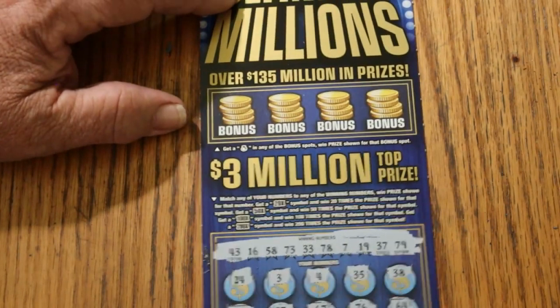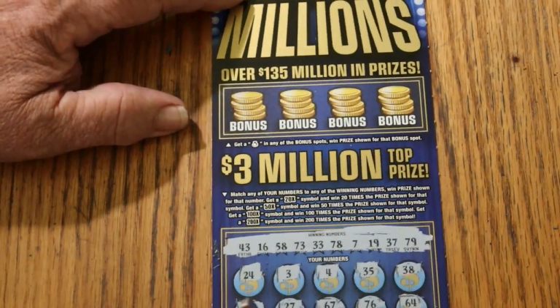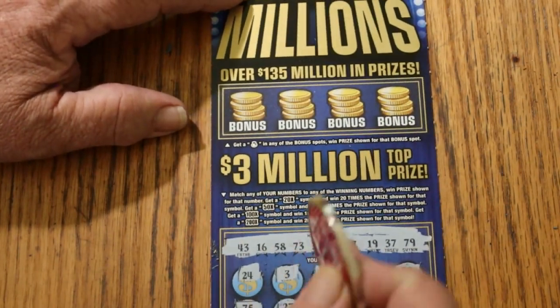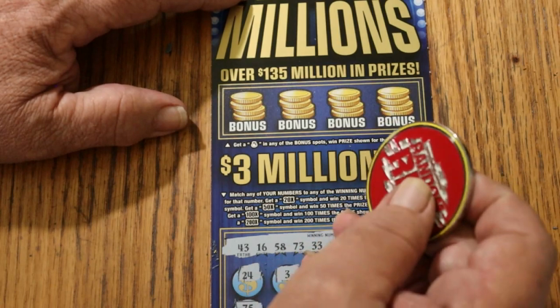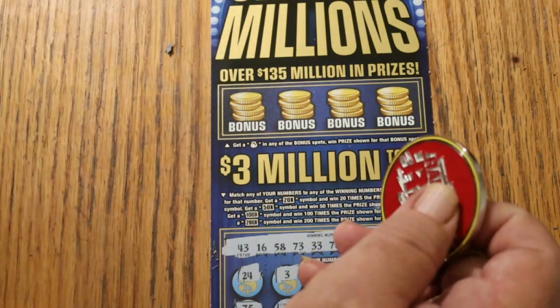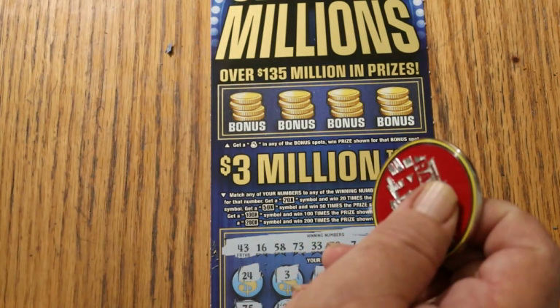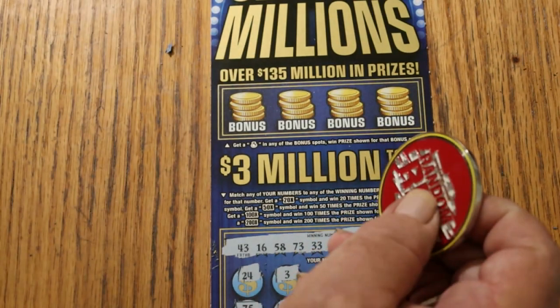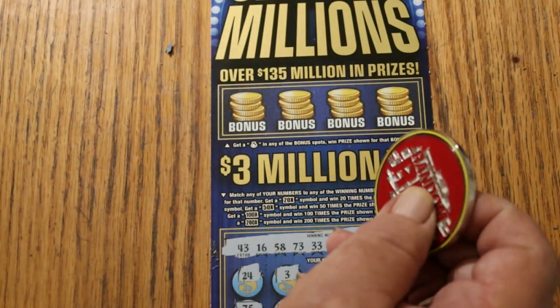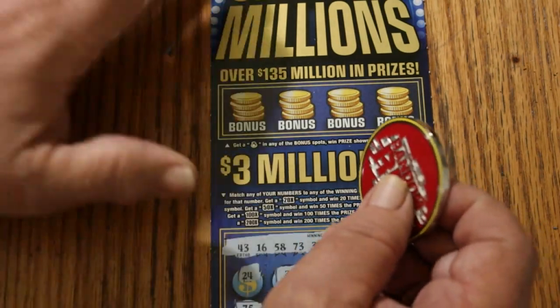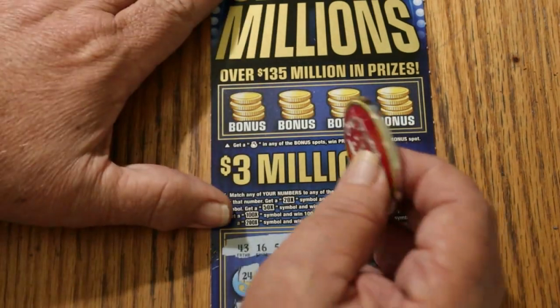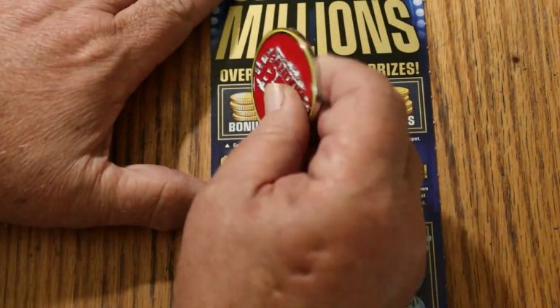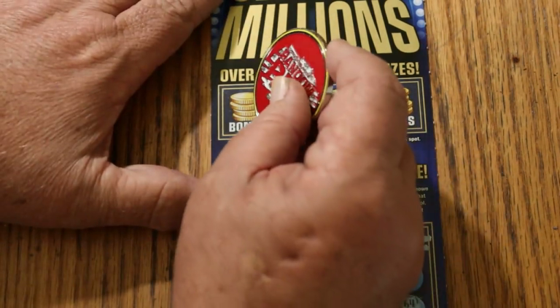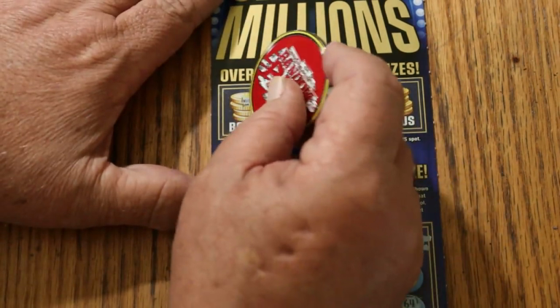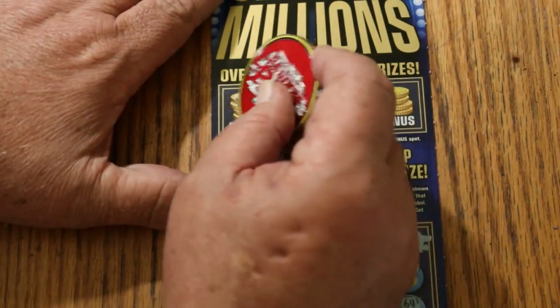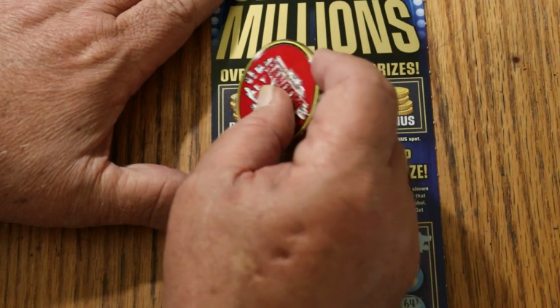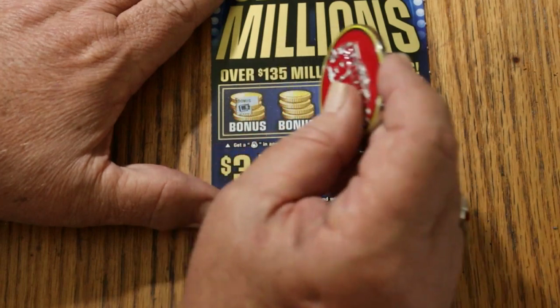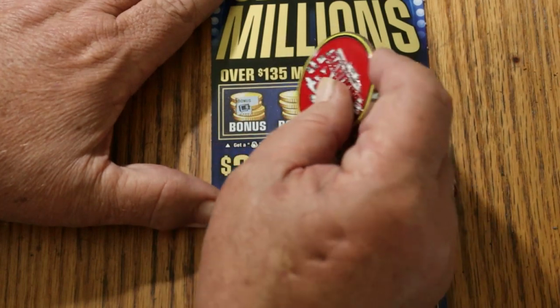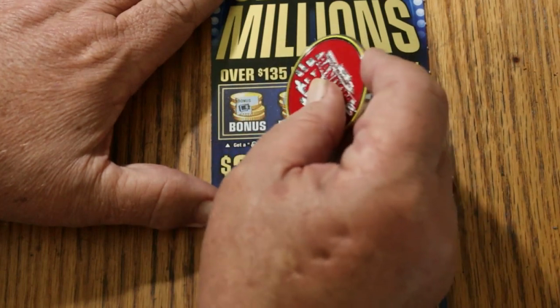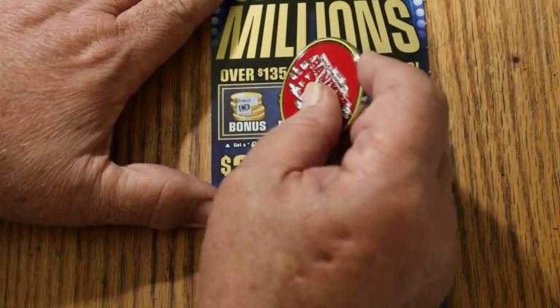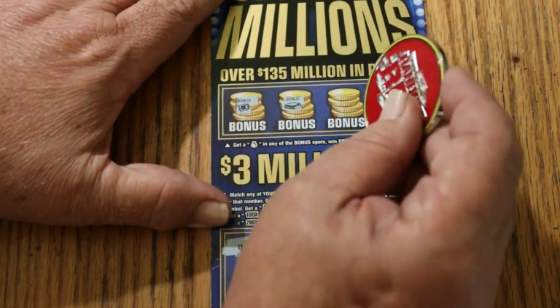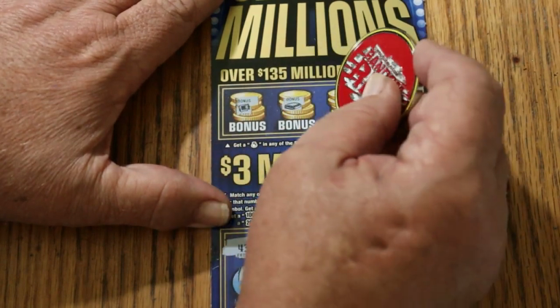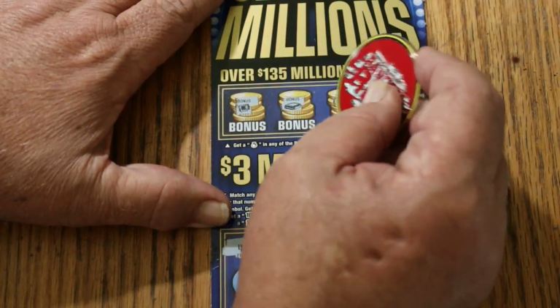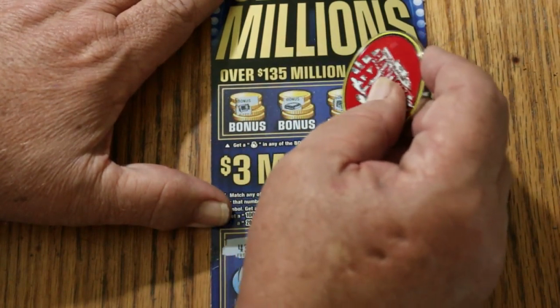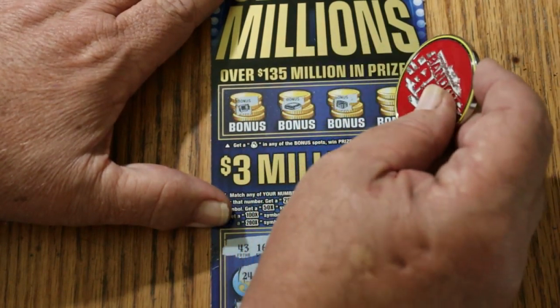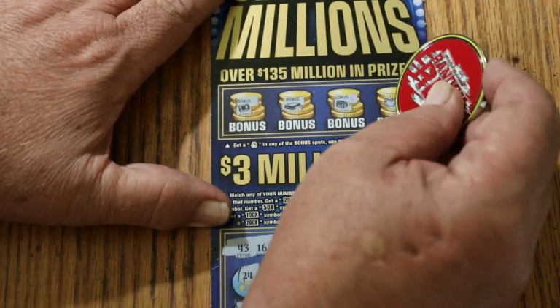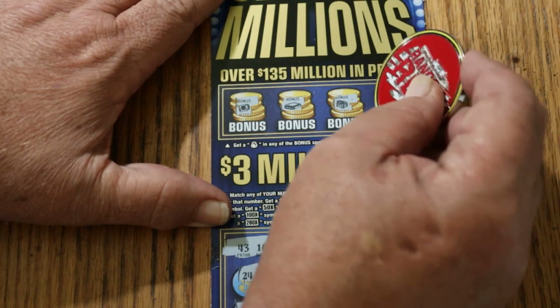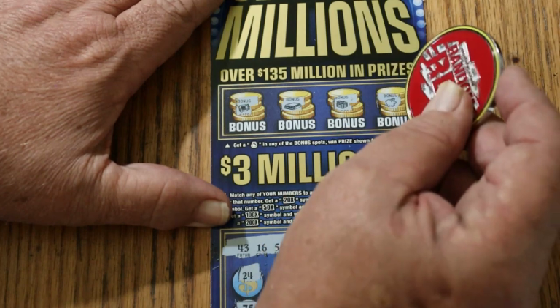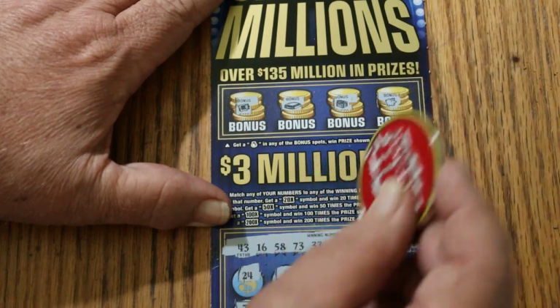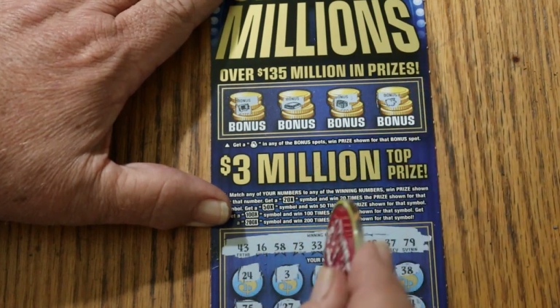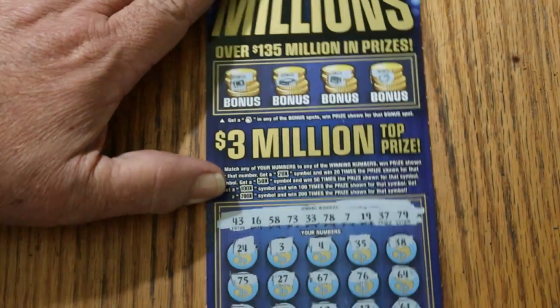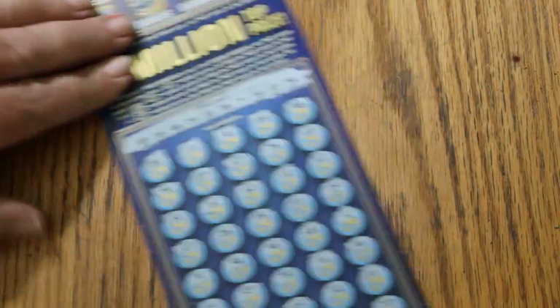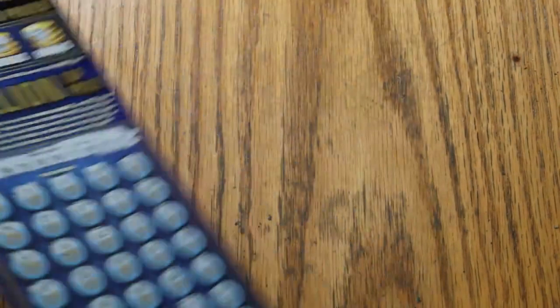Checking the bonuses — look for a money bag, win the prize, whatever that might be. Nope, nope, no, and no. So nothing on the first one.